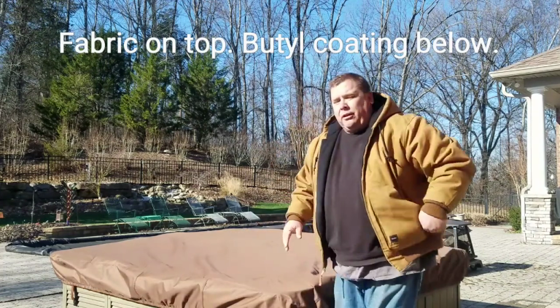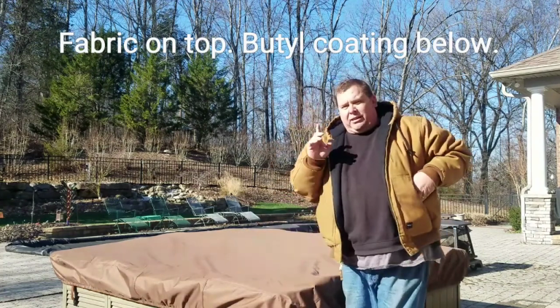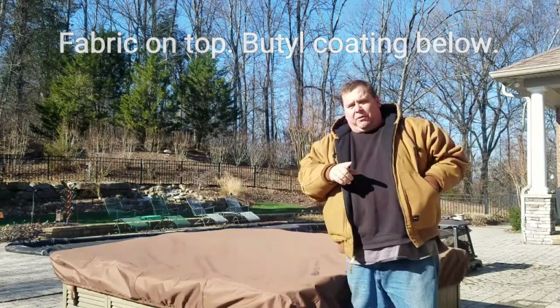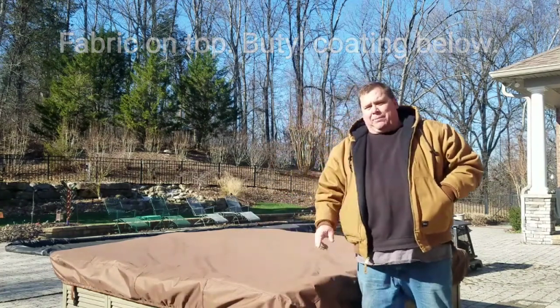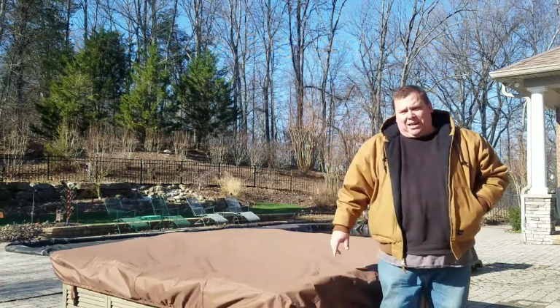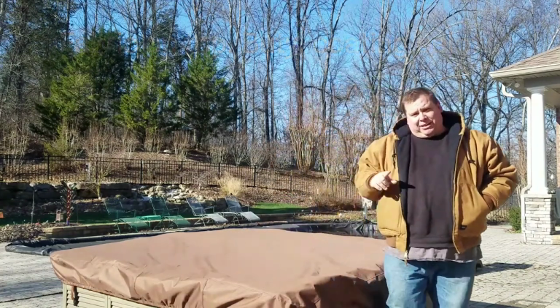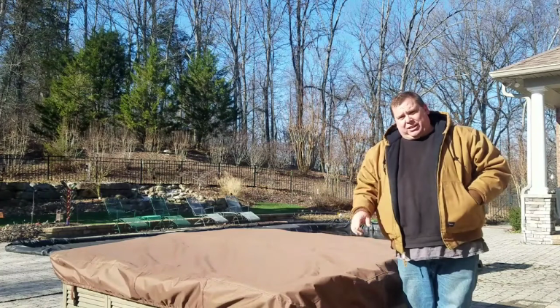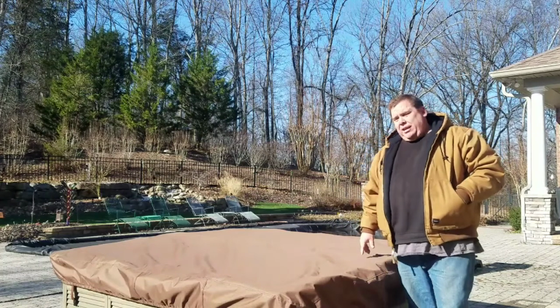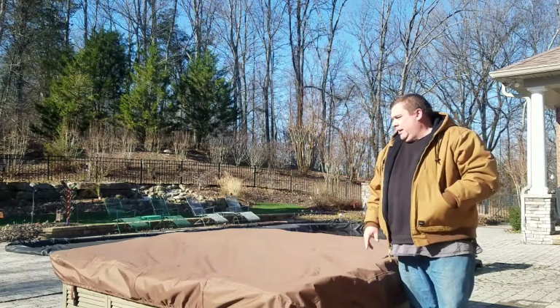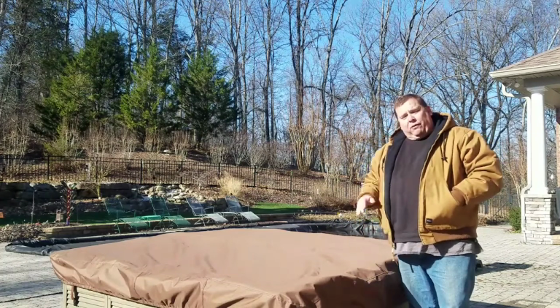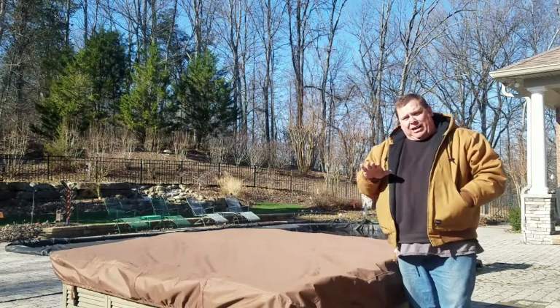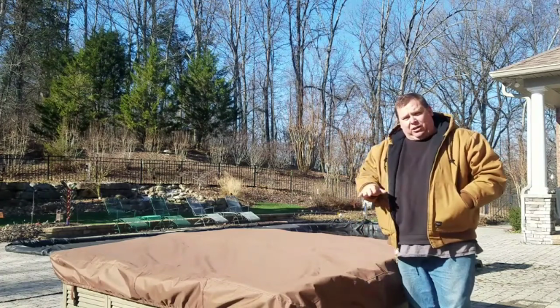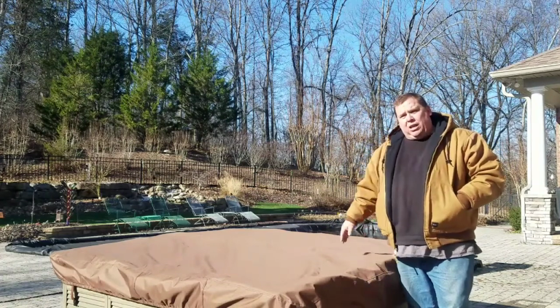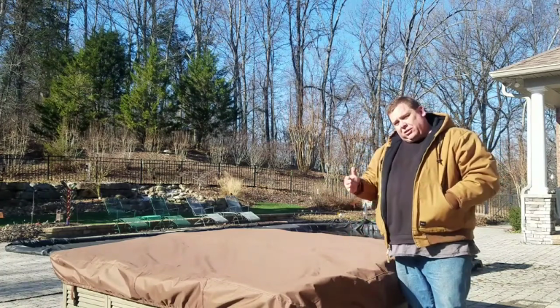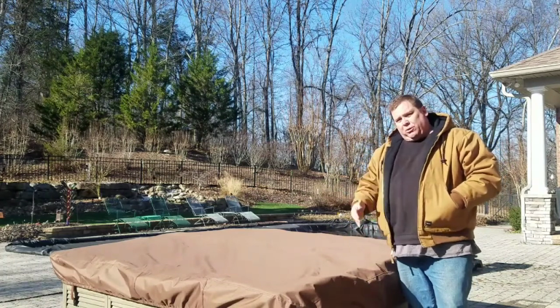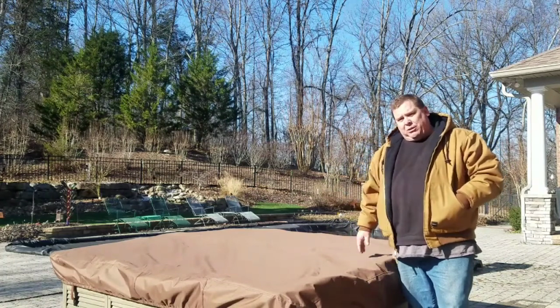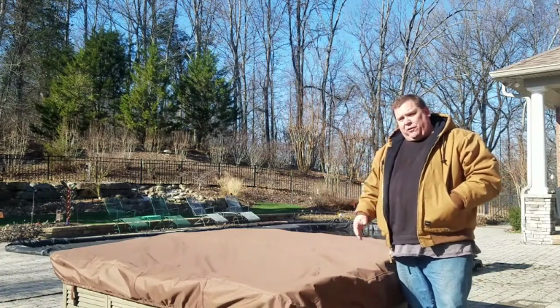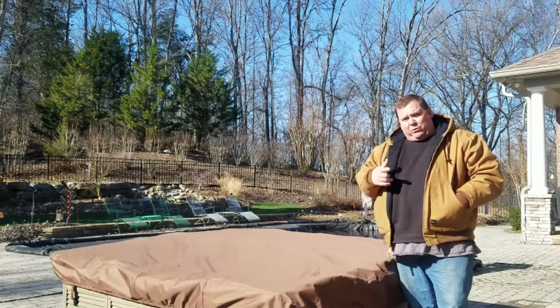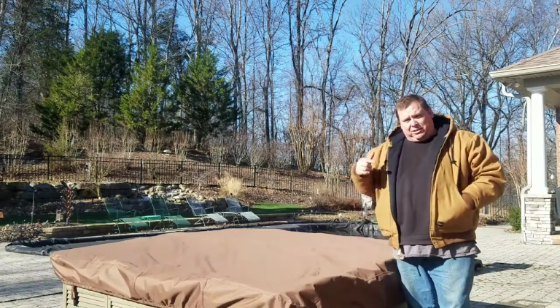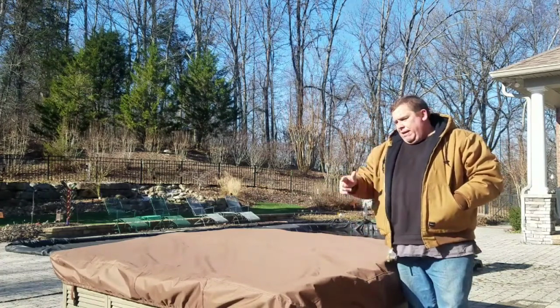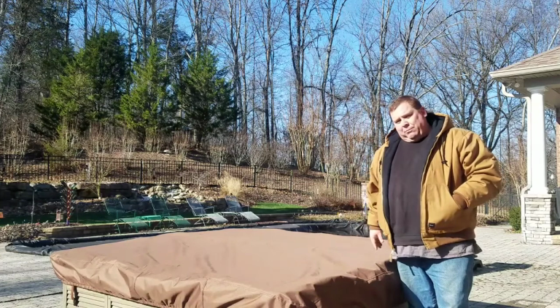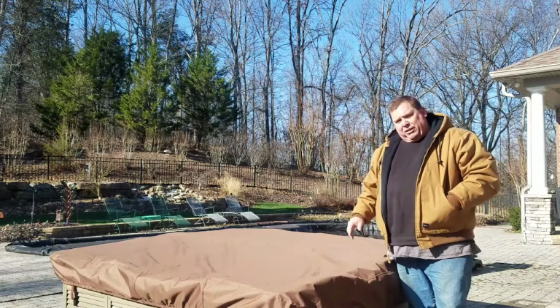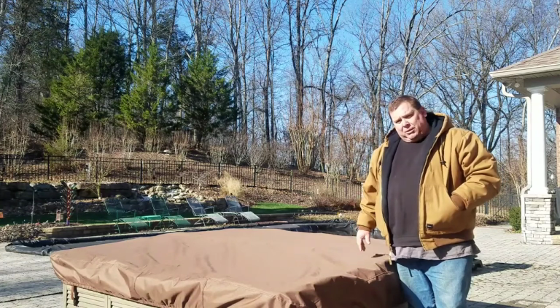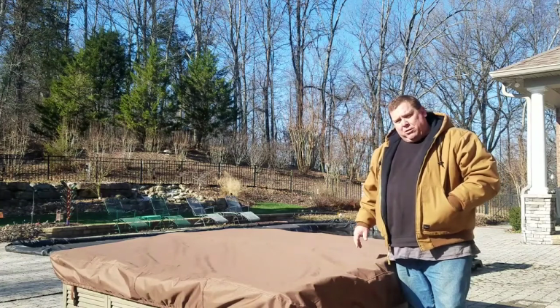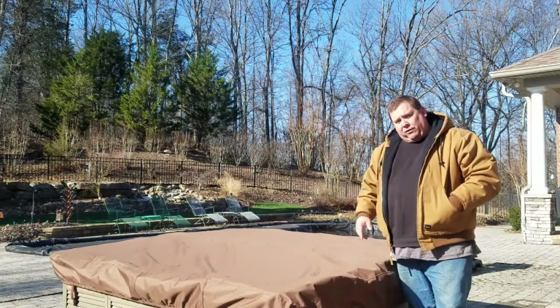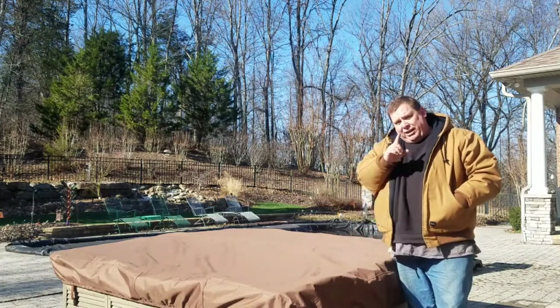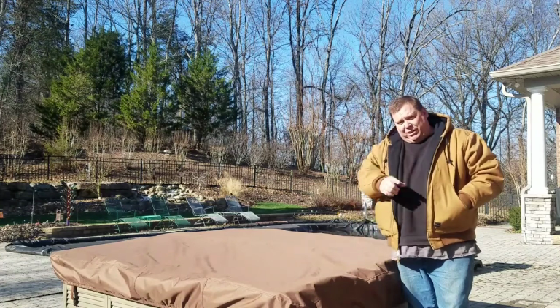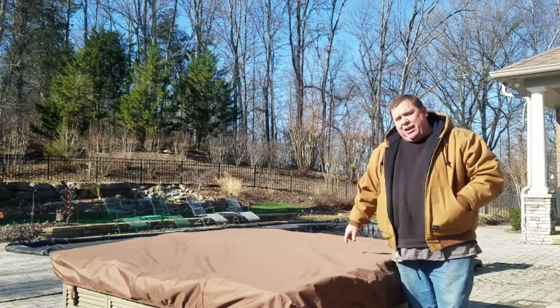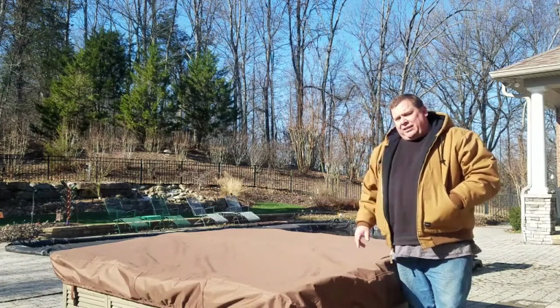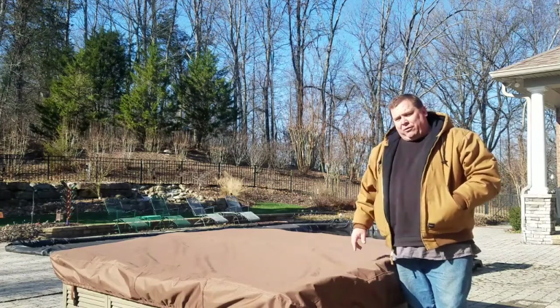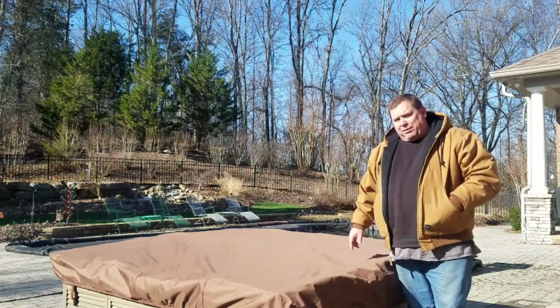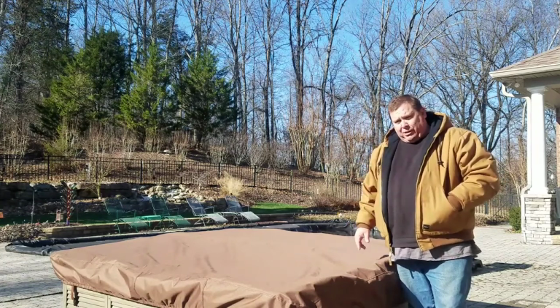Go to hottubcovercap.com and get yours today. A variety of colors — just let us know what your dimensions are. If you have any questions, hit me up in the comments below. Look forward to getting you one of these. HotTubCoverCap.com.